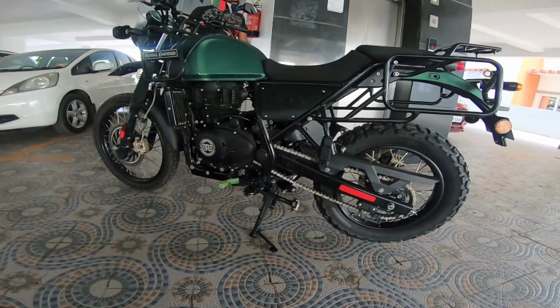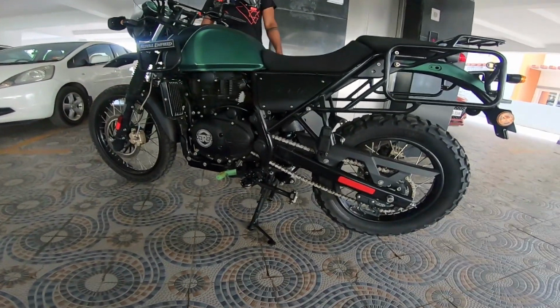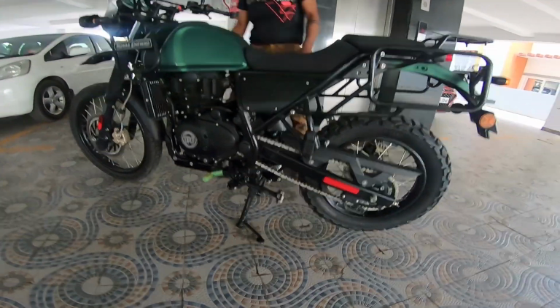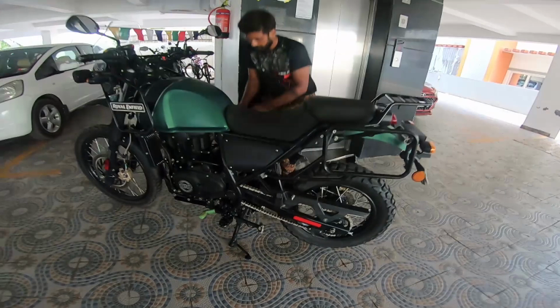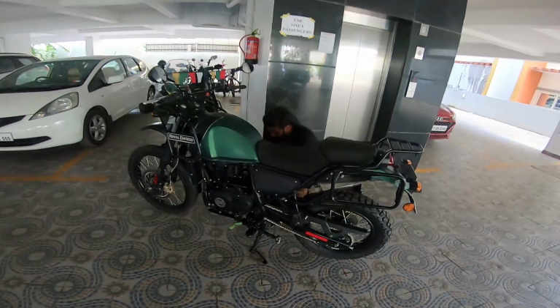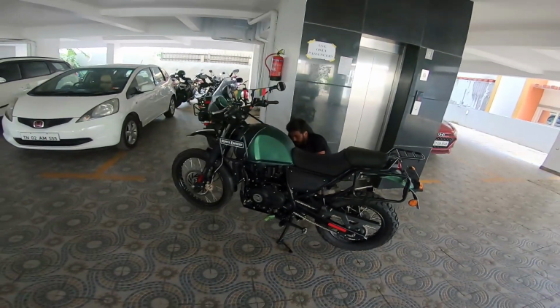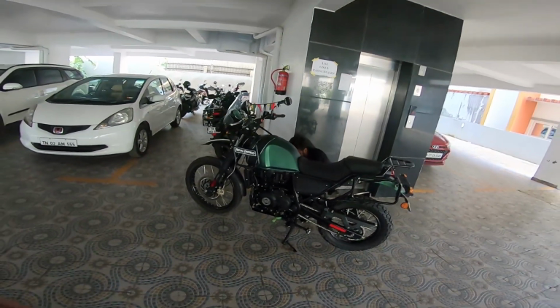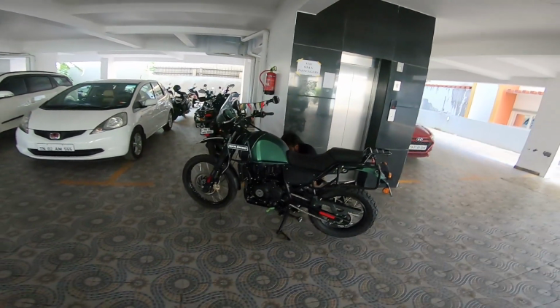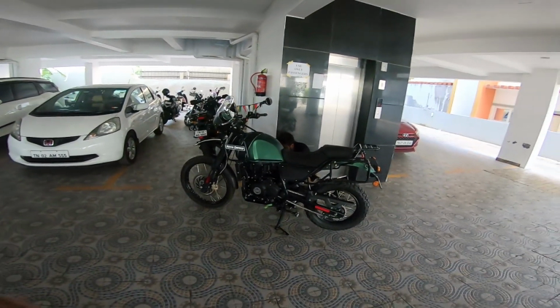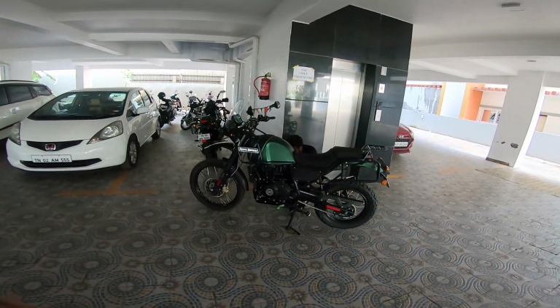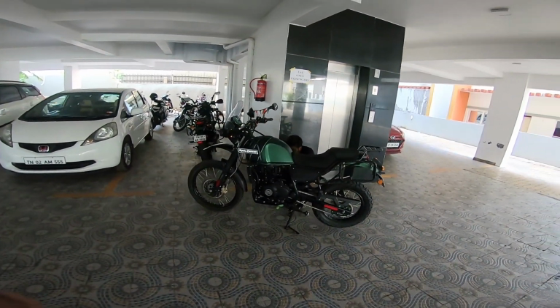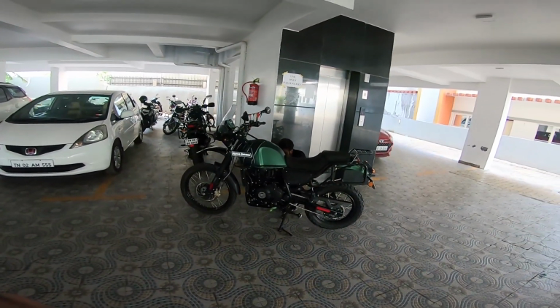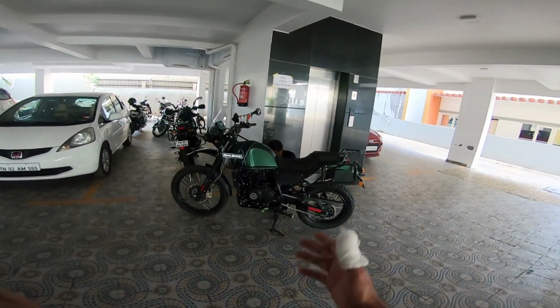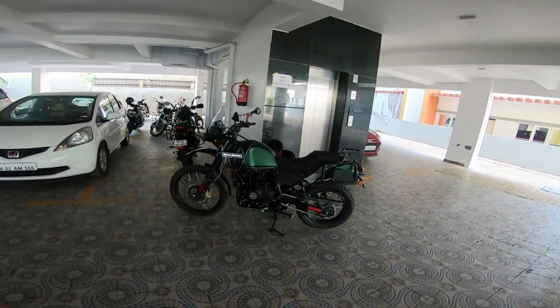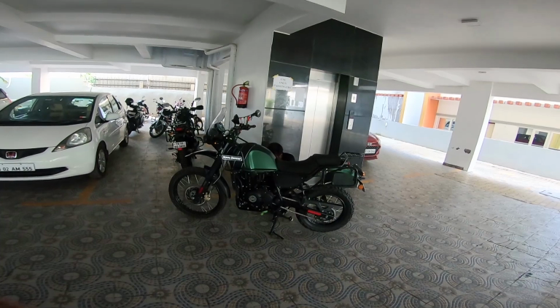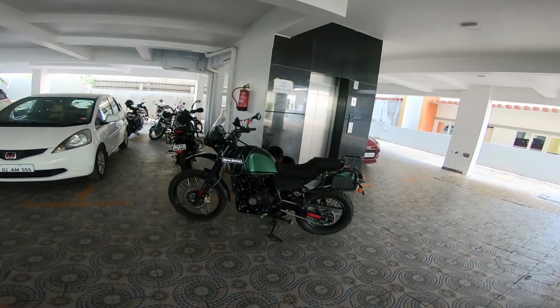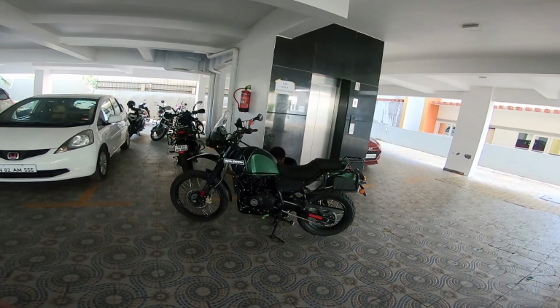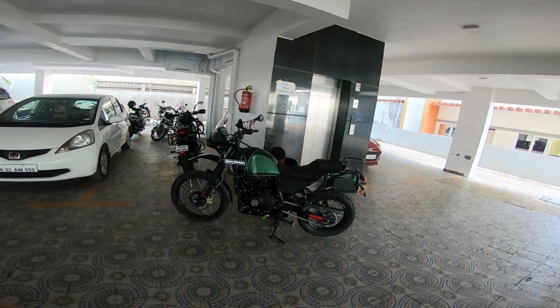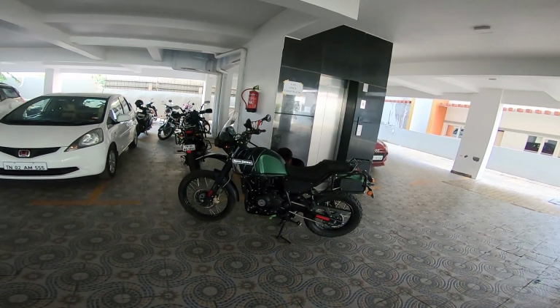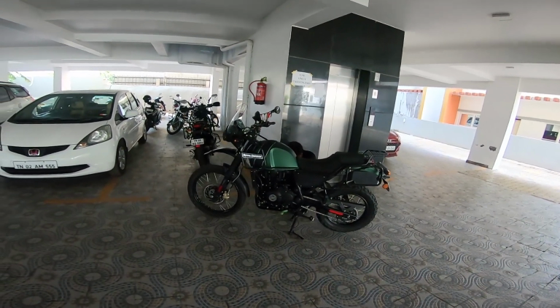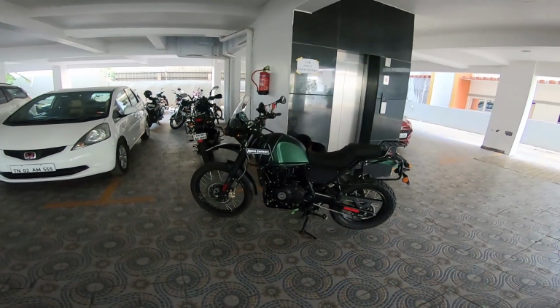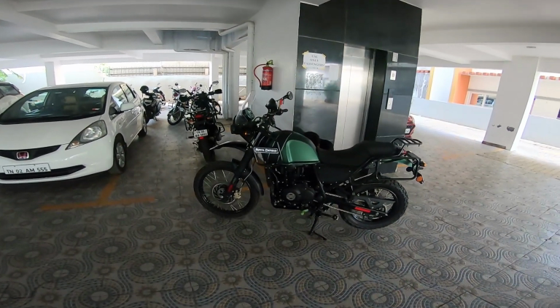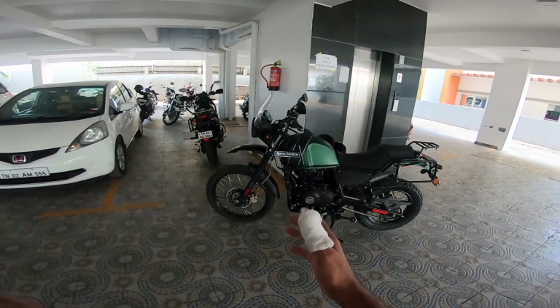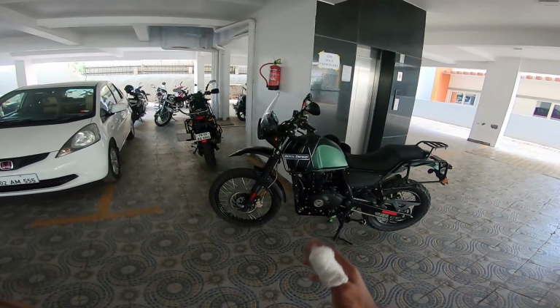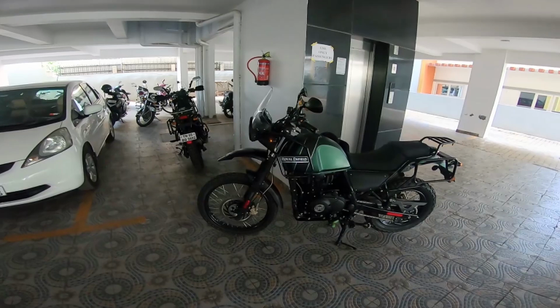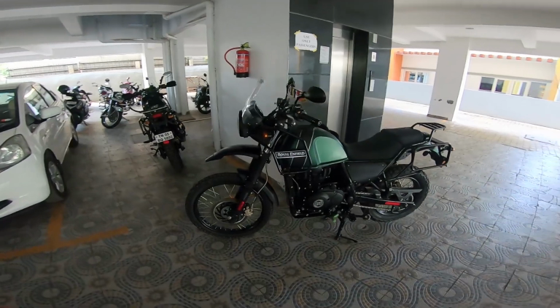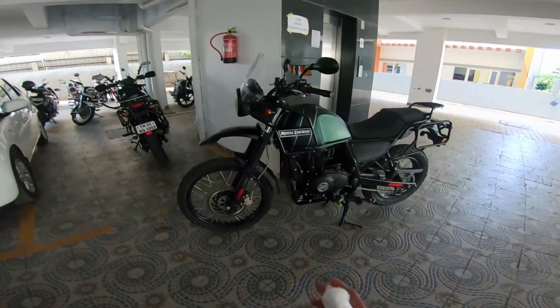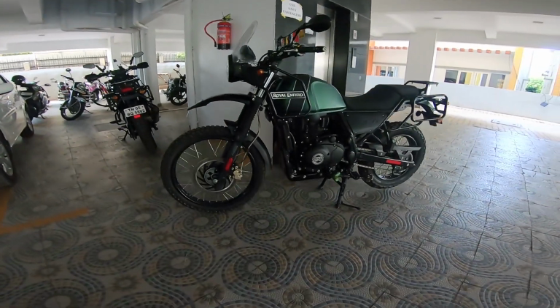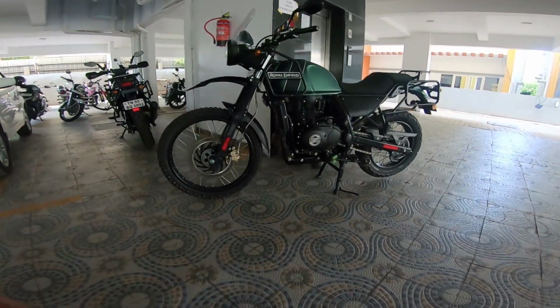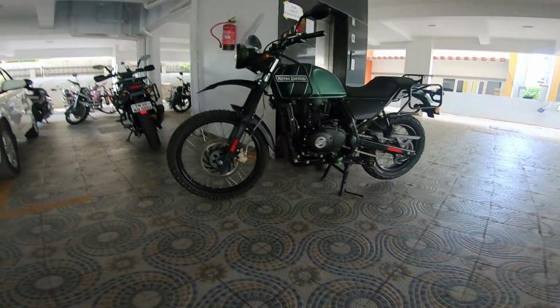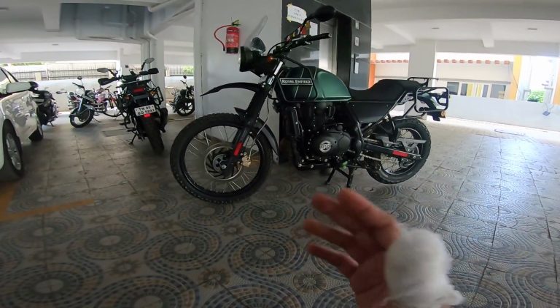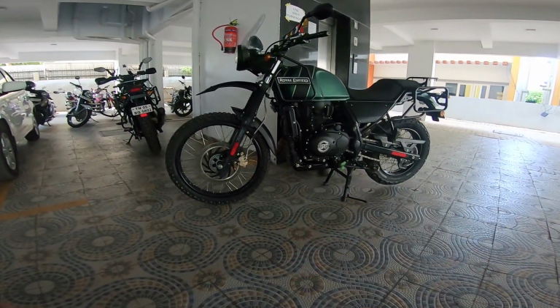There's so much out there about Royal Enfields not doing well when you push them hard, and it's a big joke — because there's not a single machine of all the machines that I've owned that I've pushed so hard.